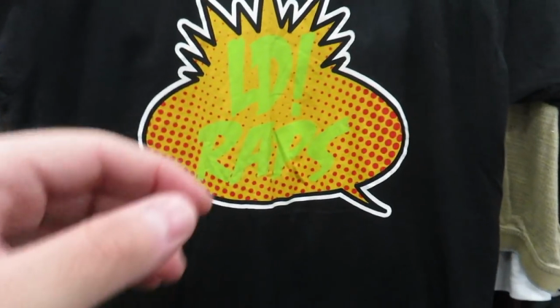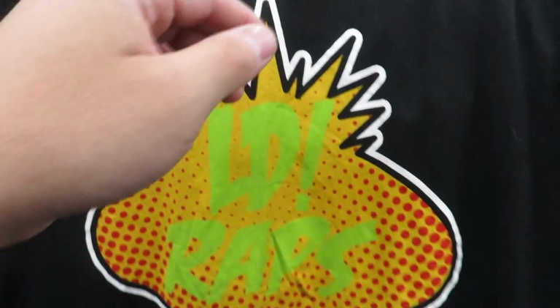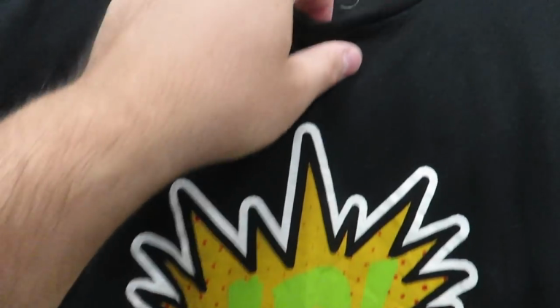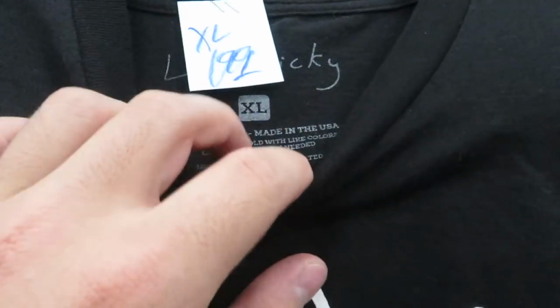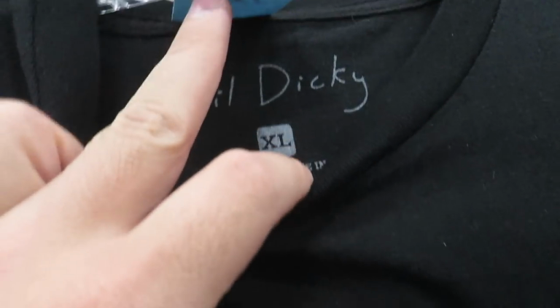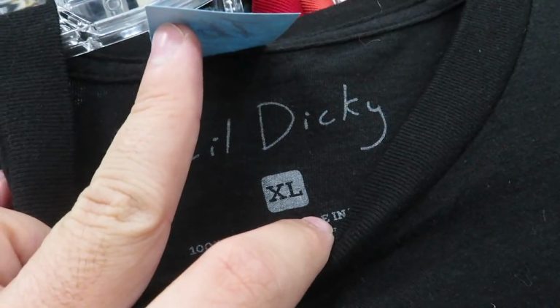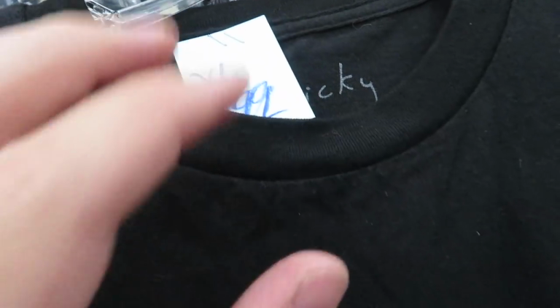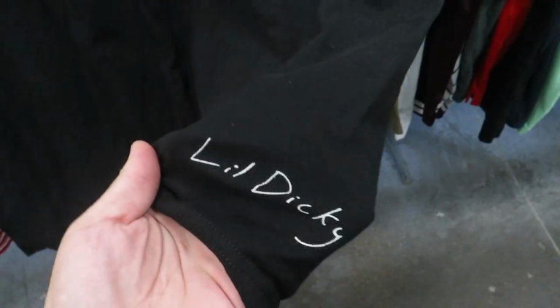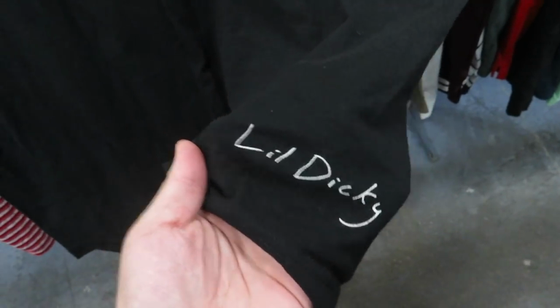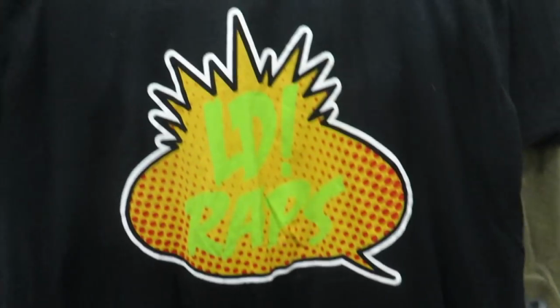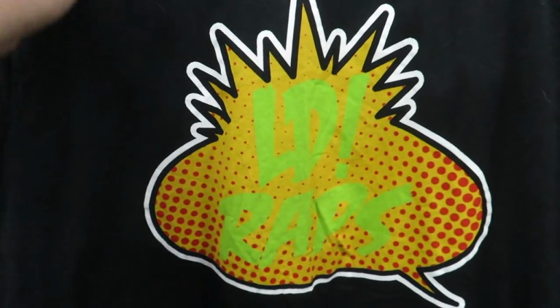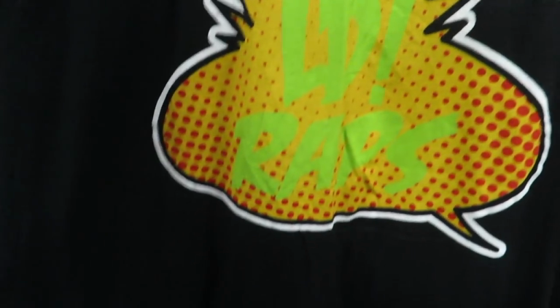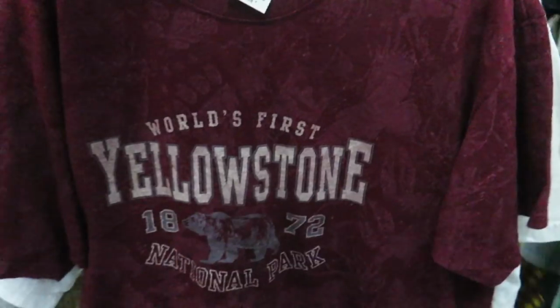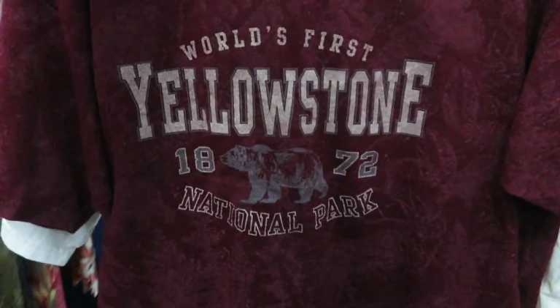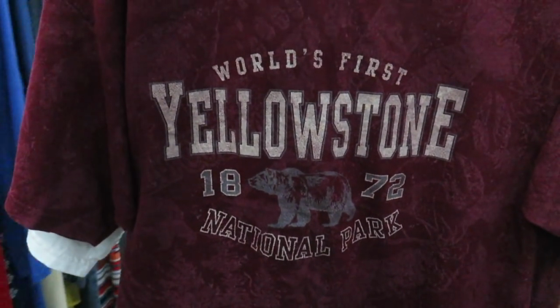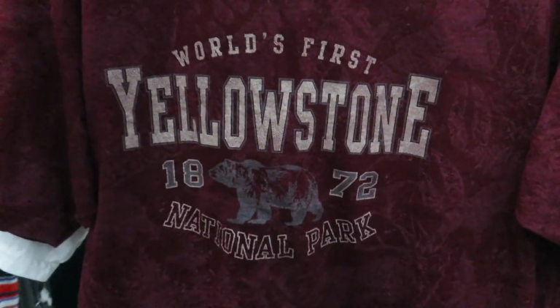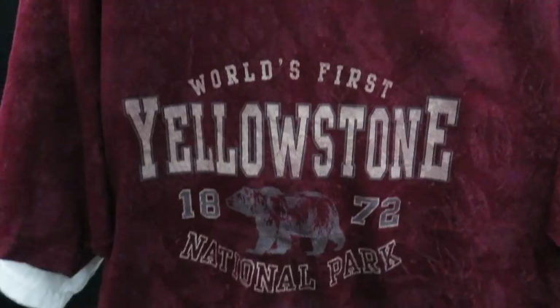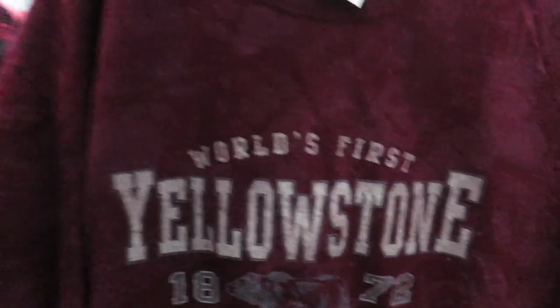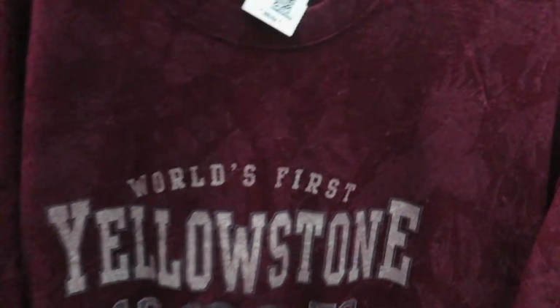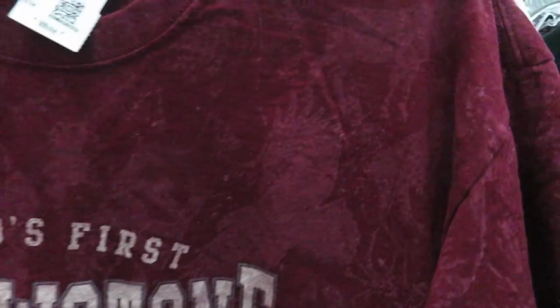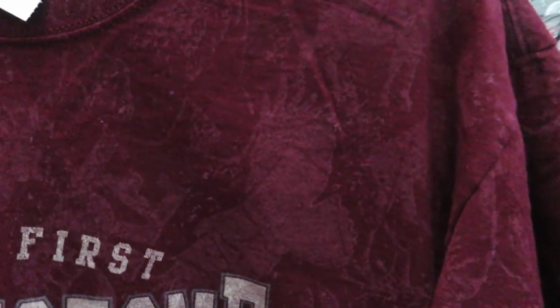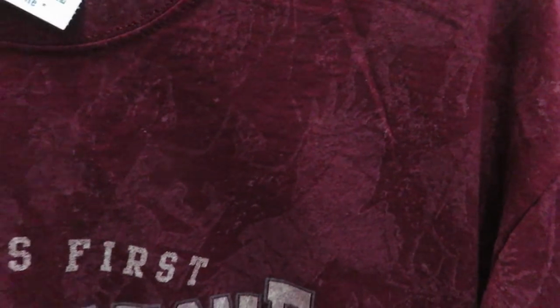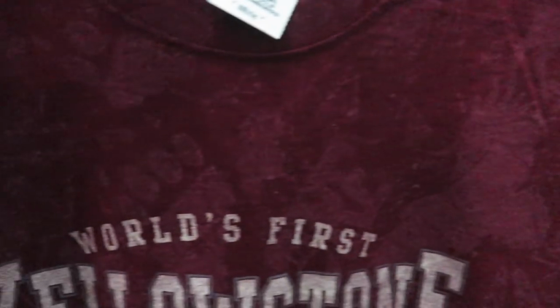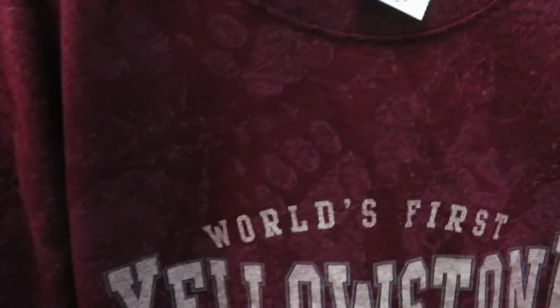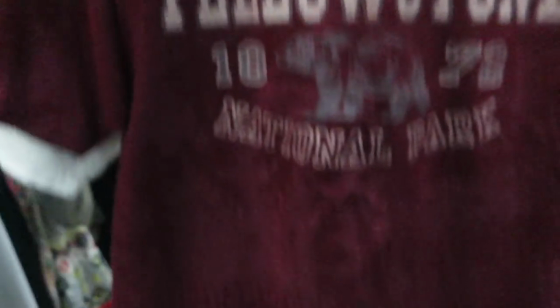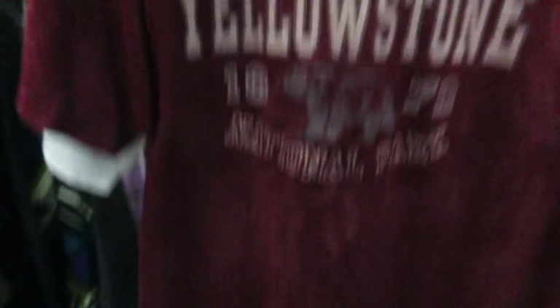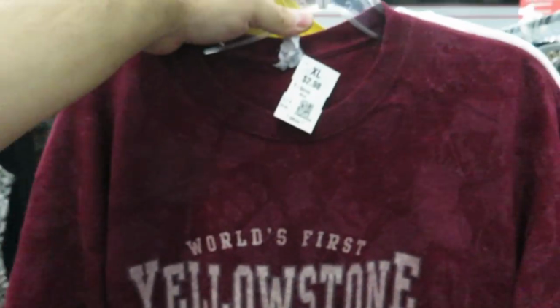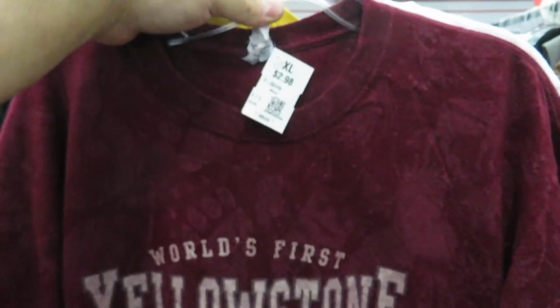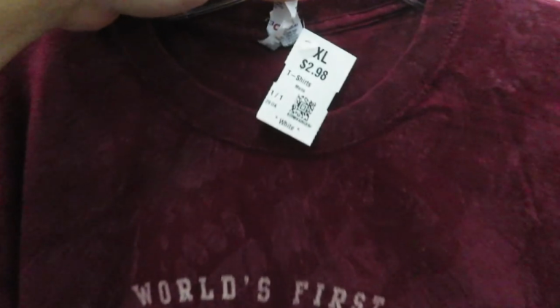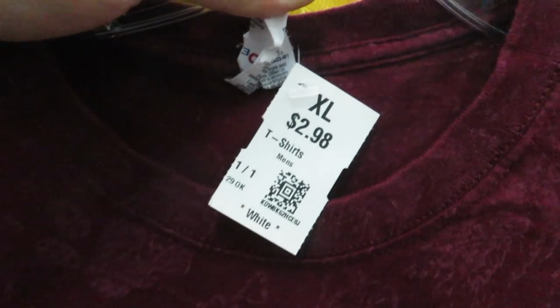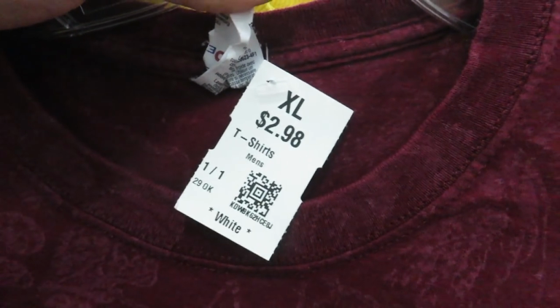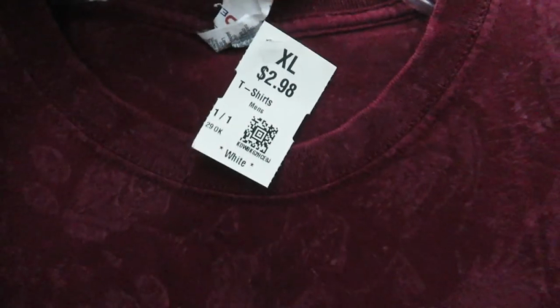$1.99 size XL — here's this Little Dicky tee, Little Dicky down there on the bottom as well. Found this Yellowstone tee — nothing crazy, I just like the print on it. If you look real close it's like a bunch of animals and it's all-over print. That one's an XL for $3.